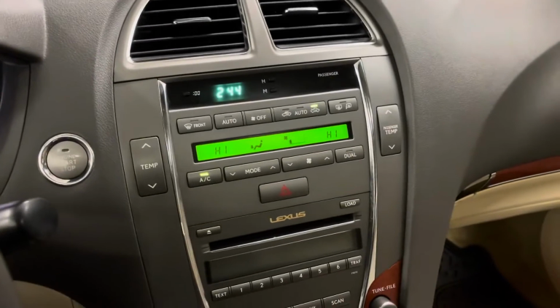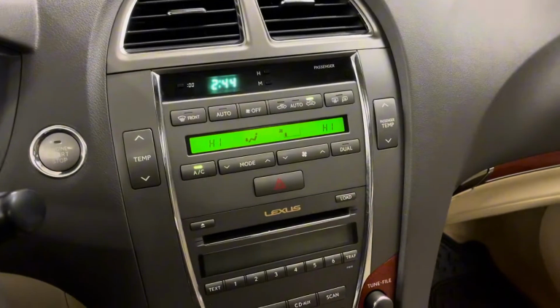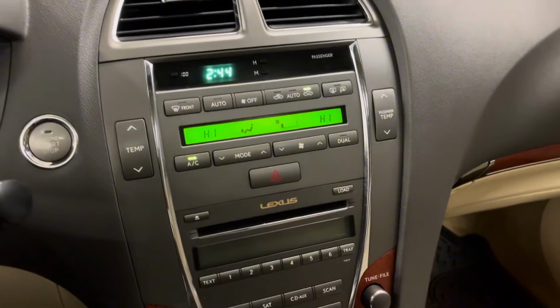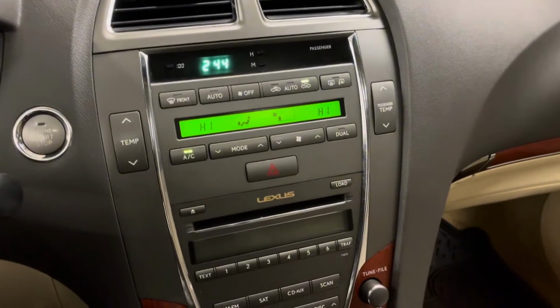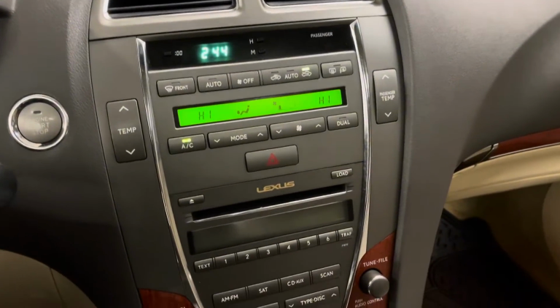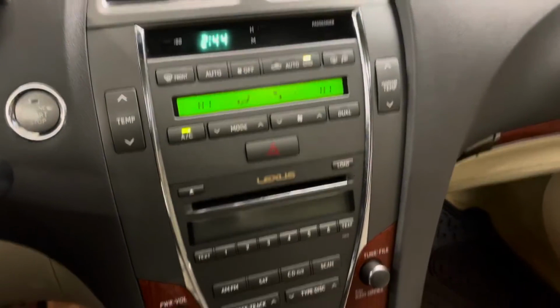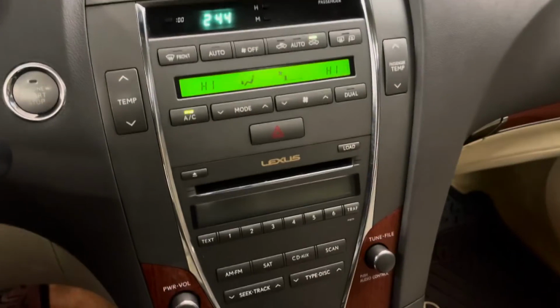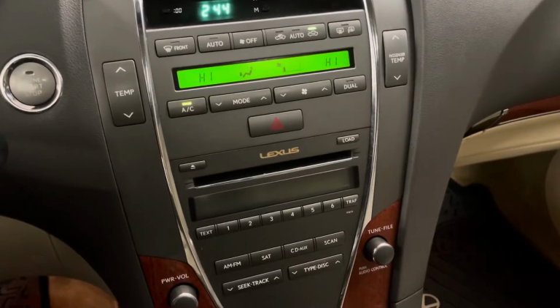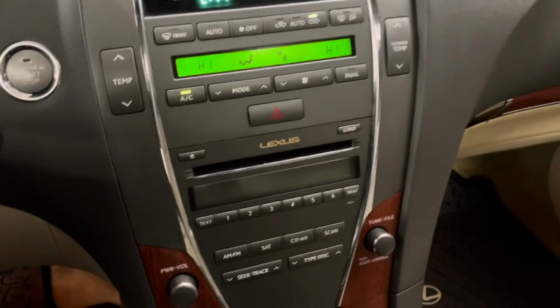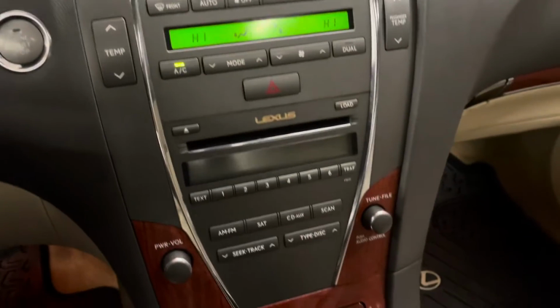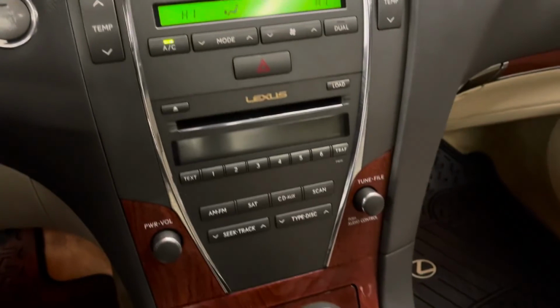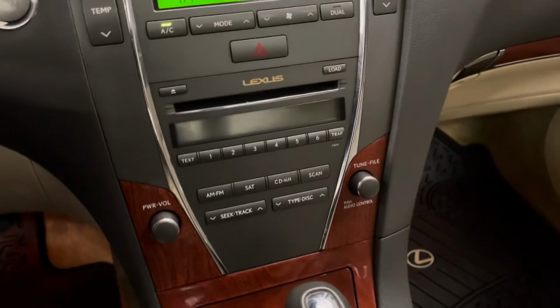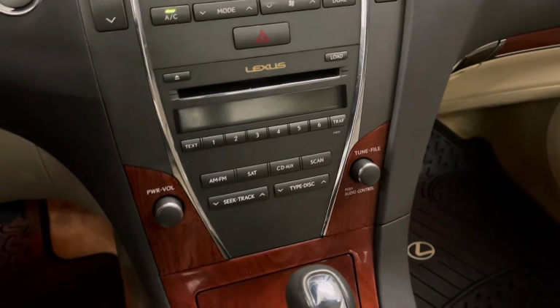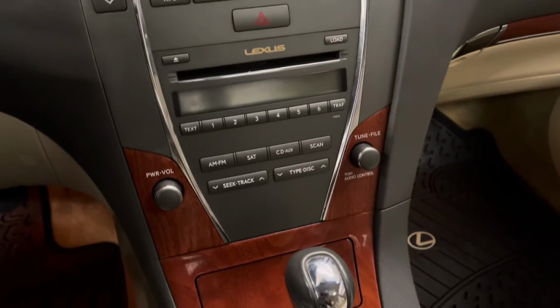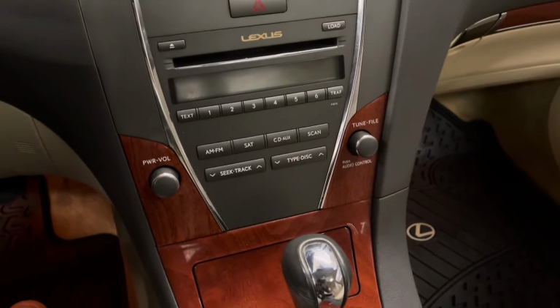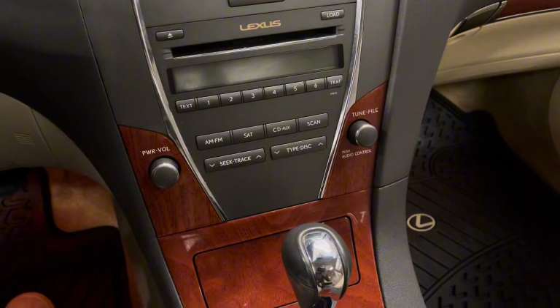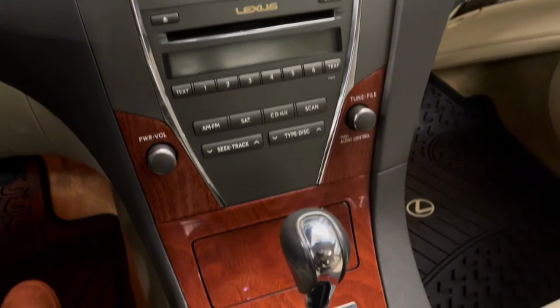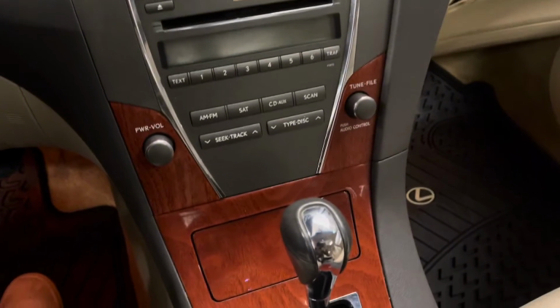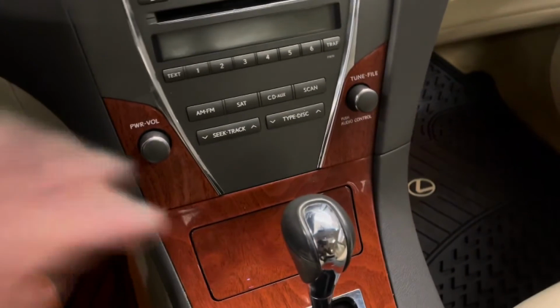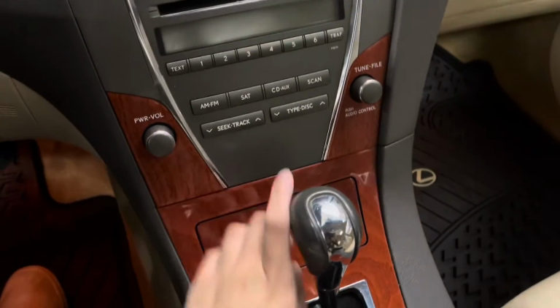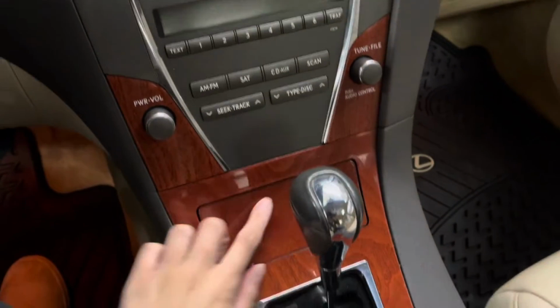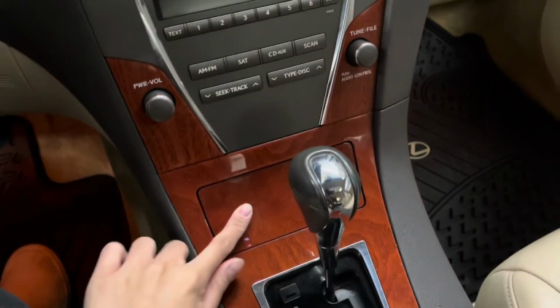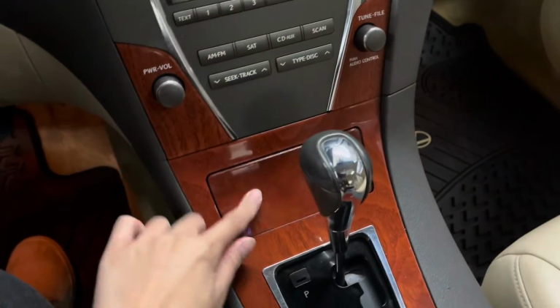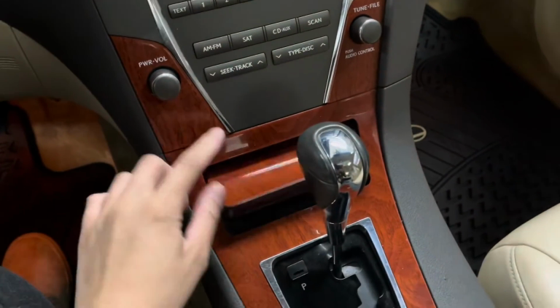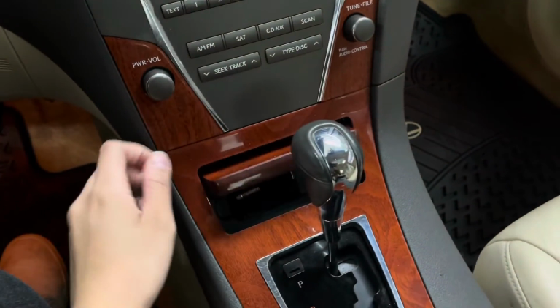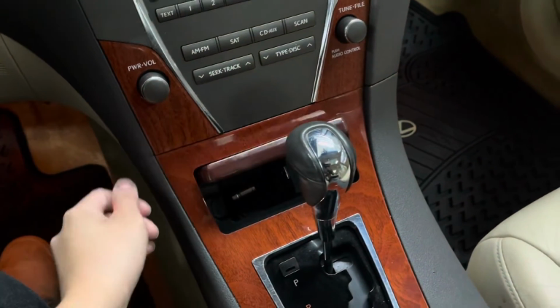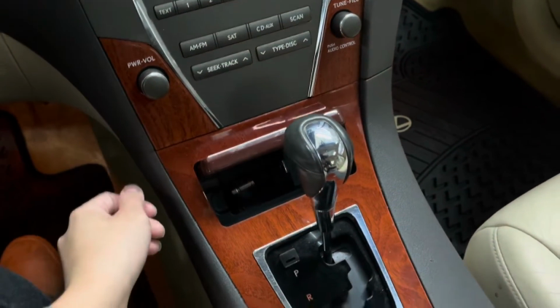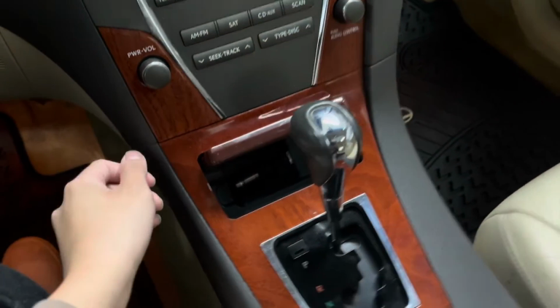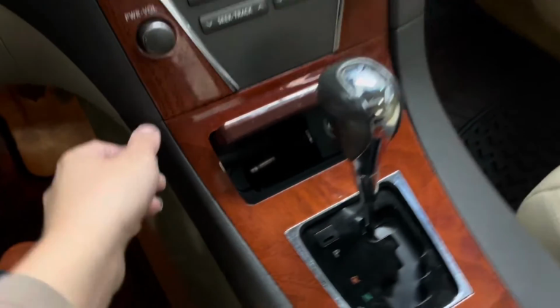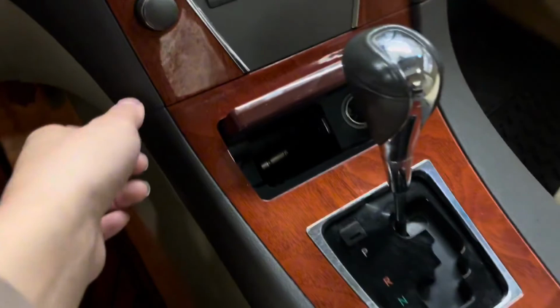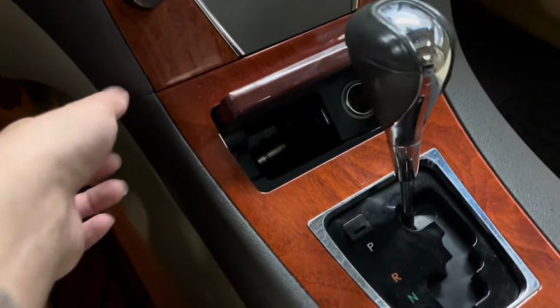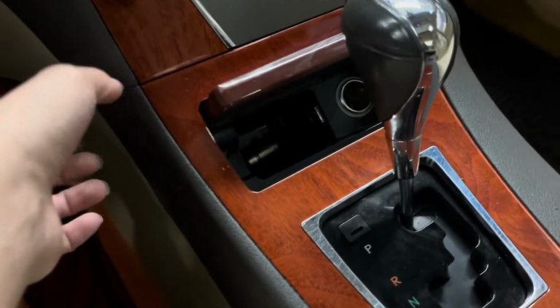Over here you have your dual climate control system, your AM-FM stereo with Bluetooth and satellite radio, cigarette lighter, and shift knob.